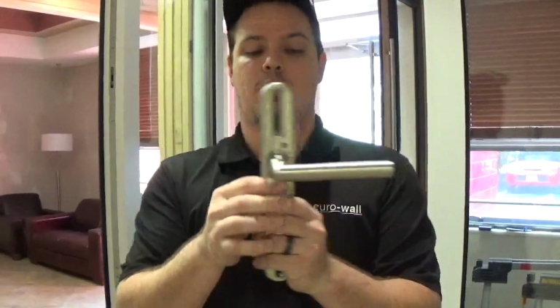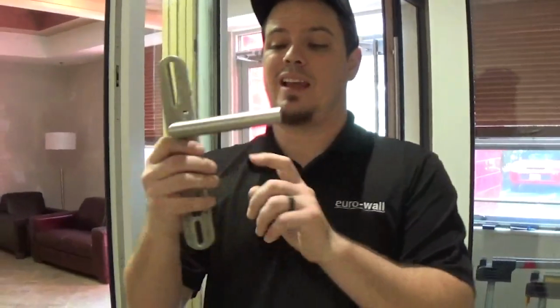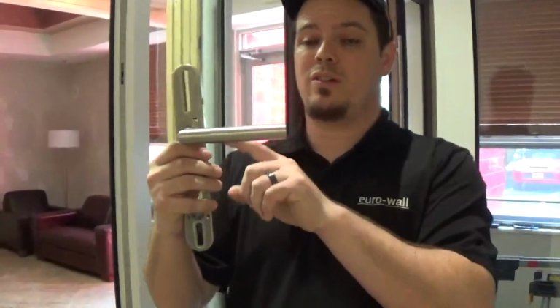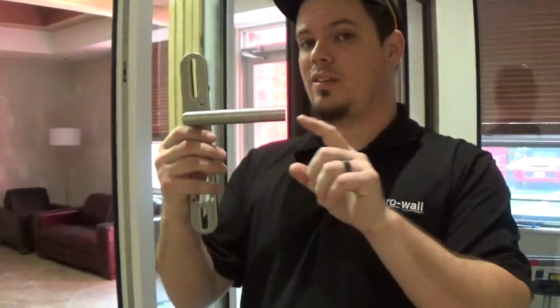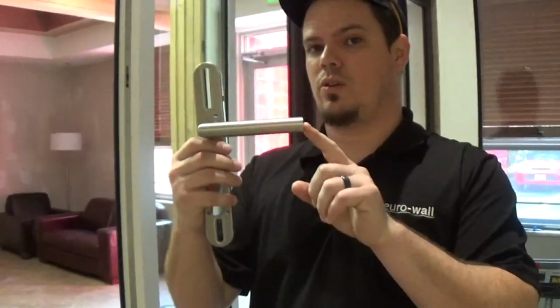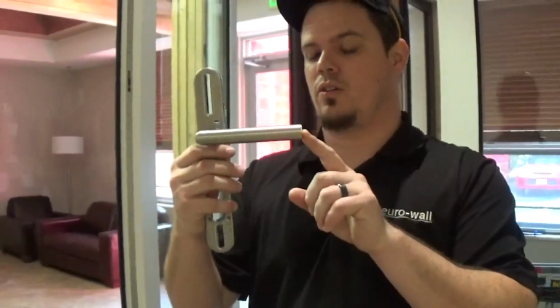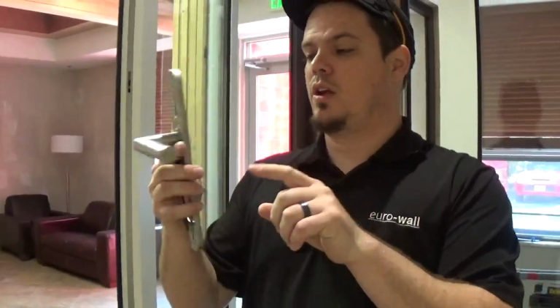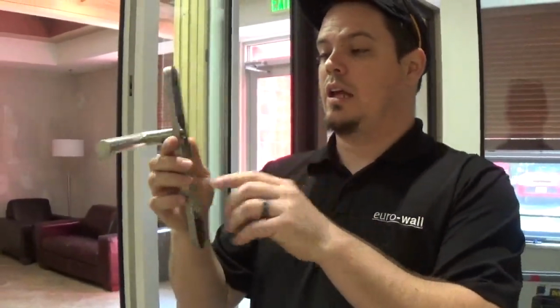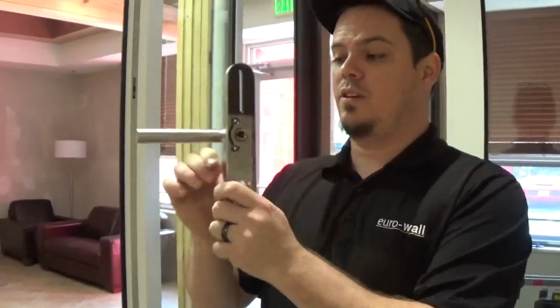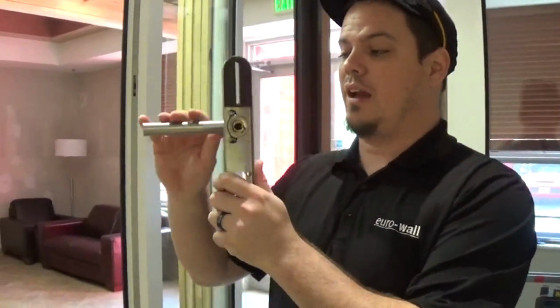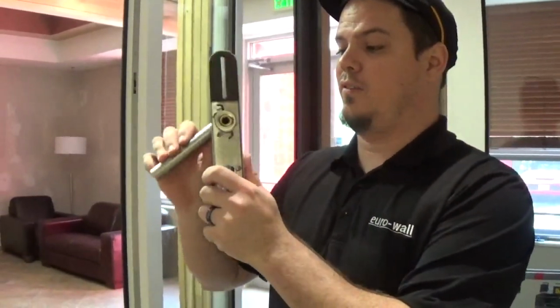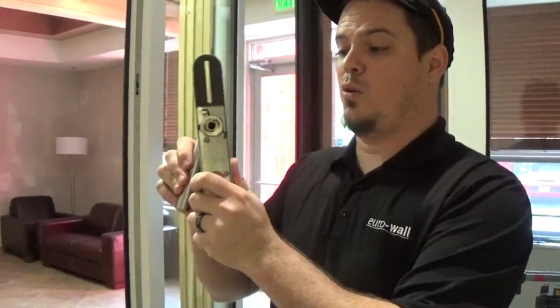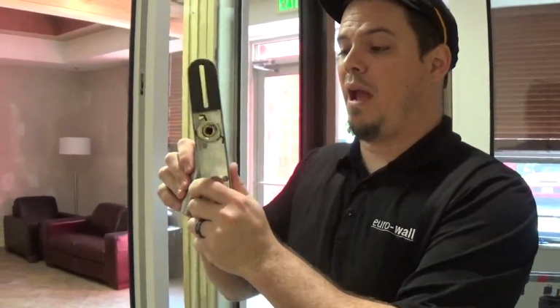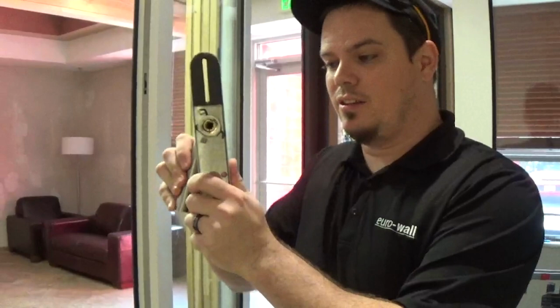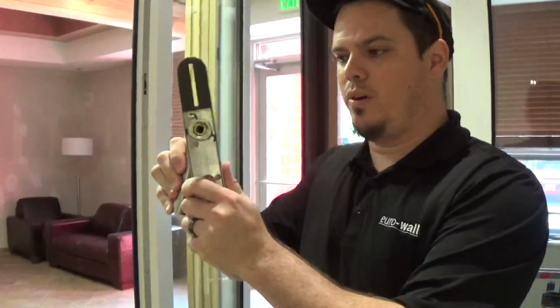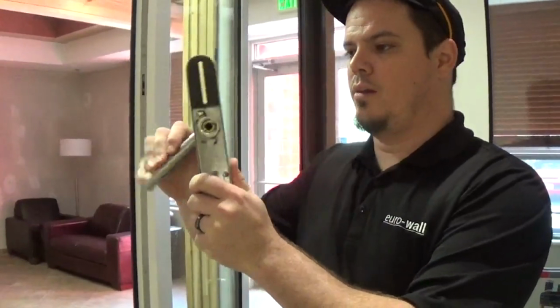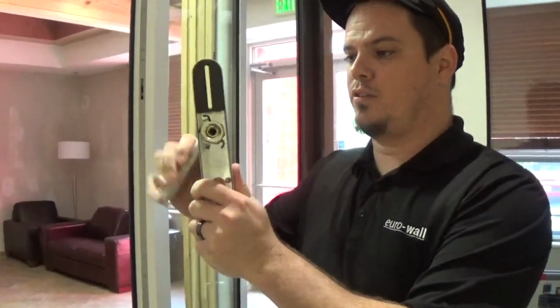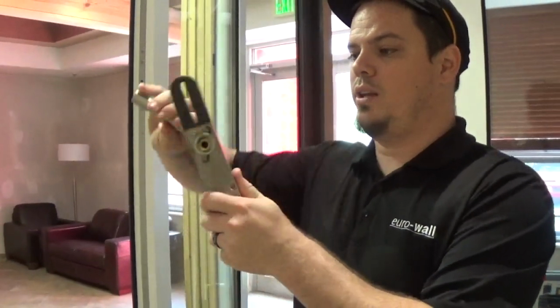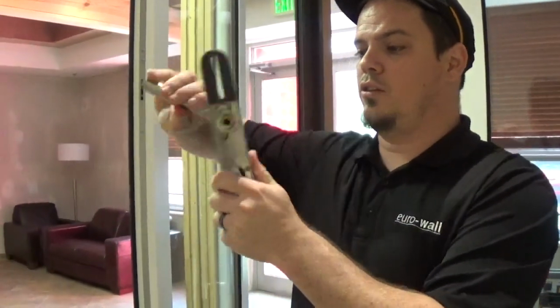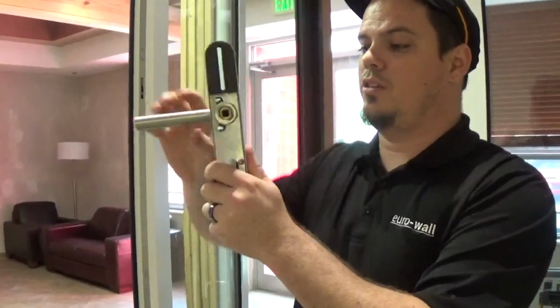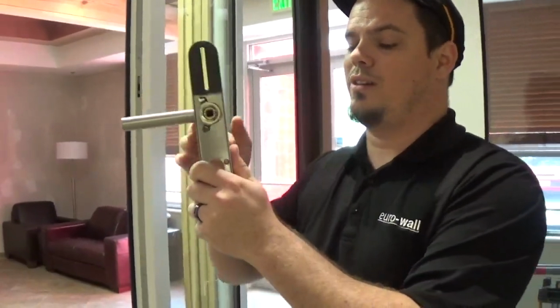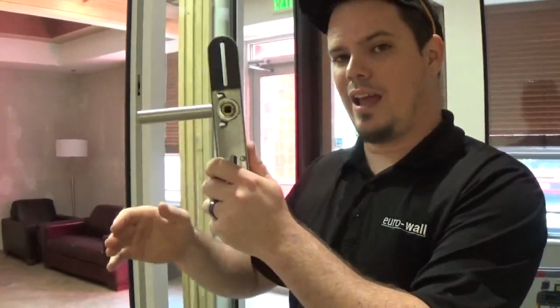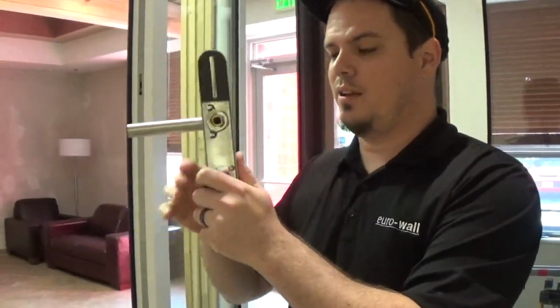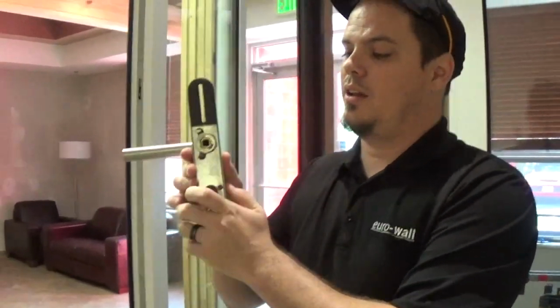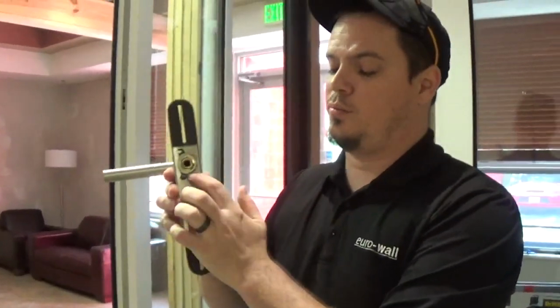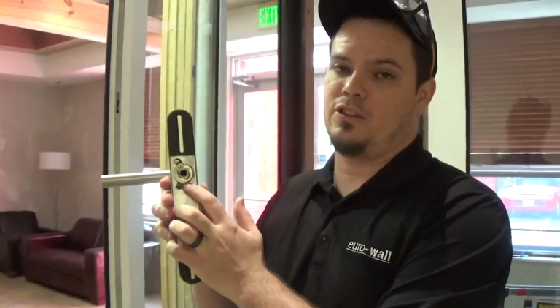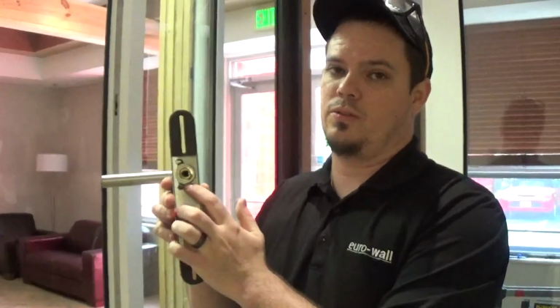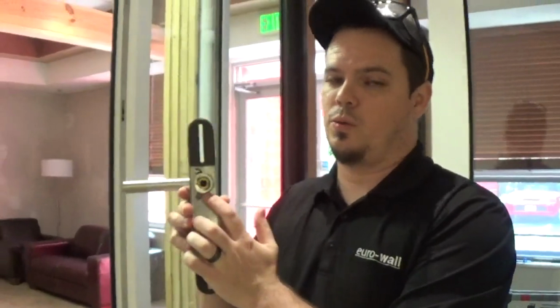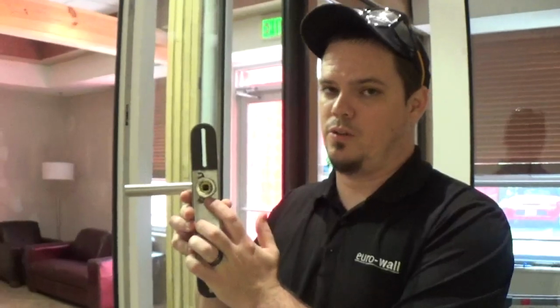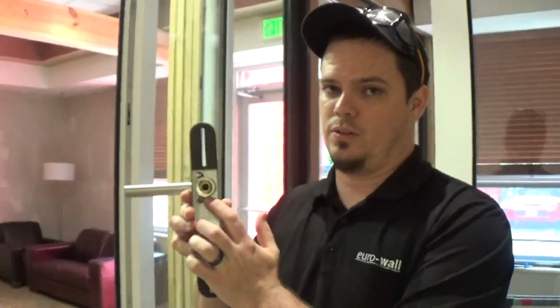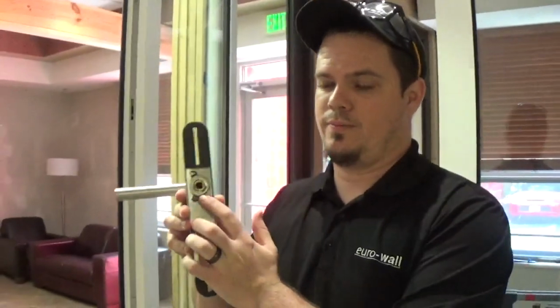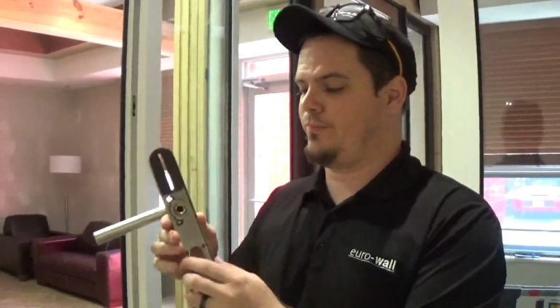The handle wants to stay horizontal. If it does not — if it goes past its max point in either direction or it sags — it's a spring issue and you will need a new handle.